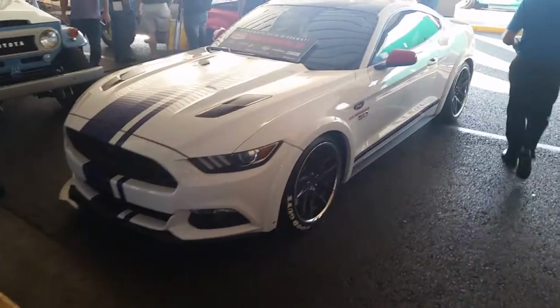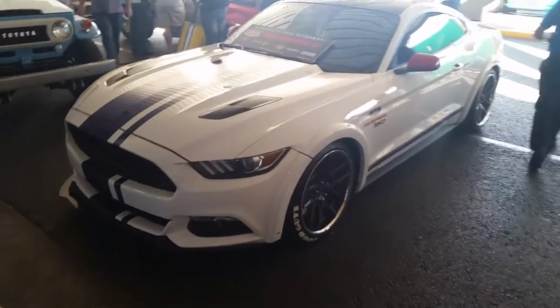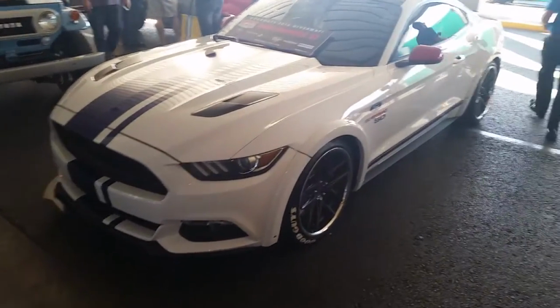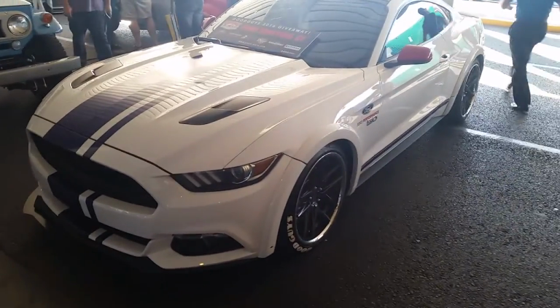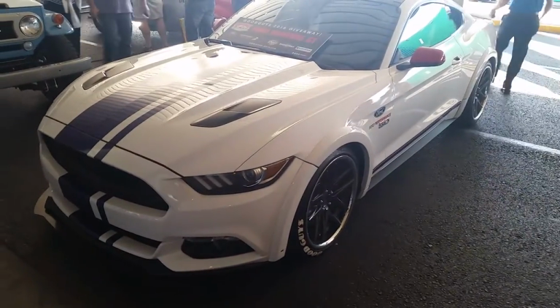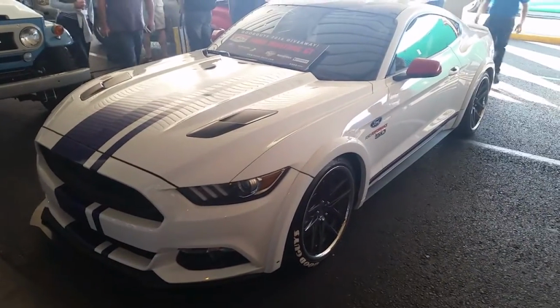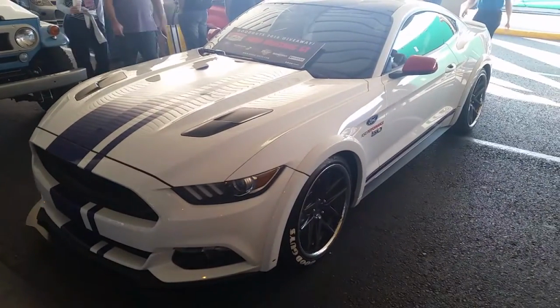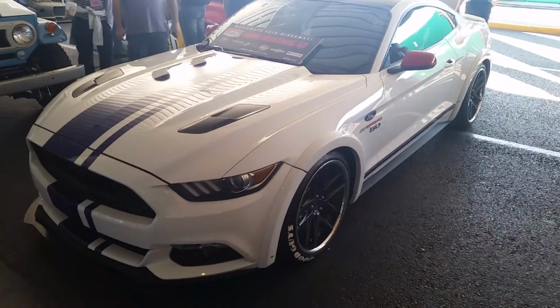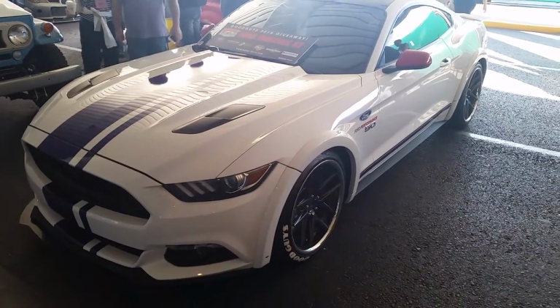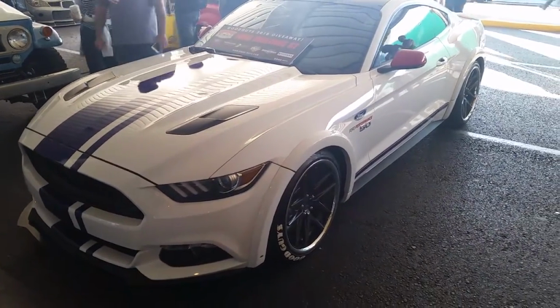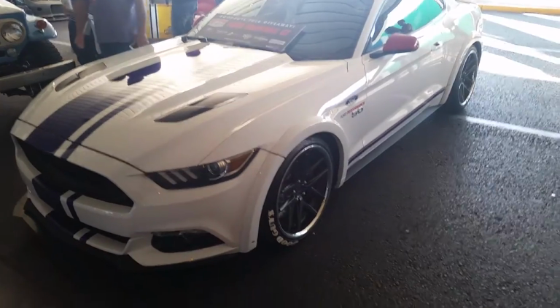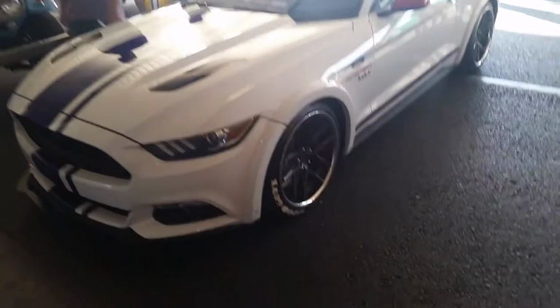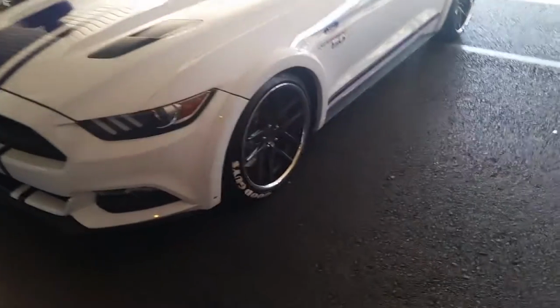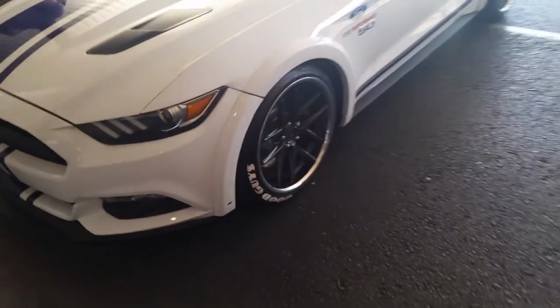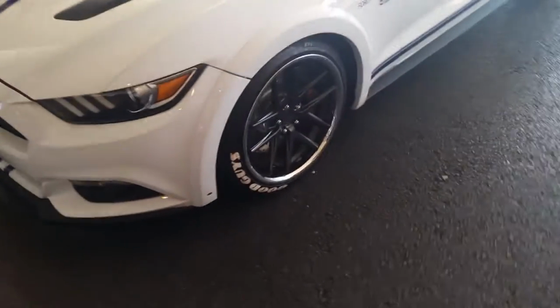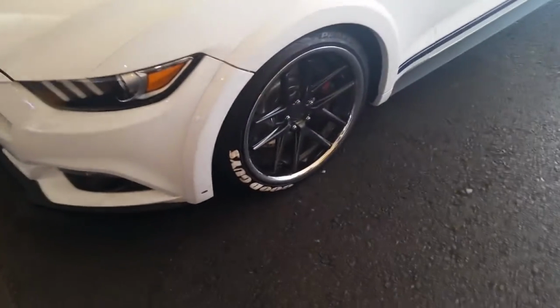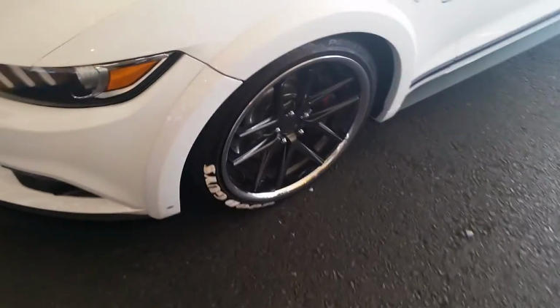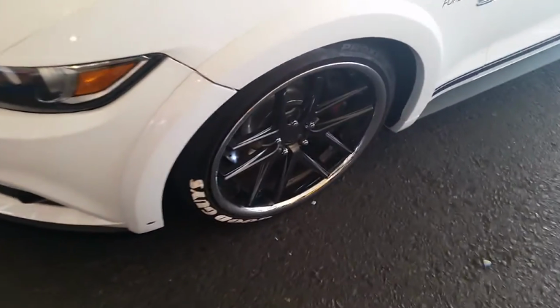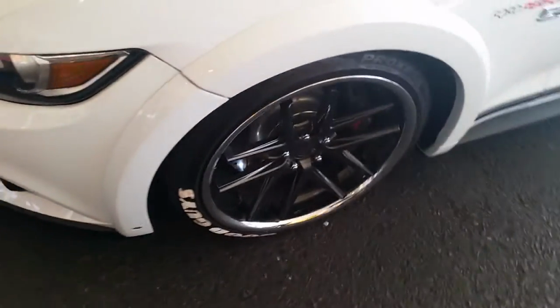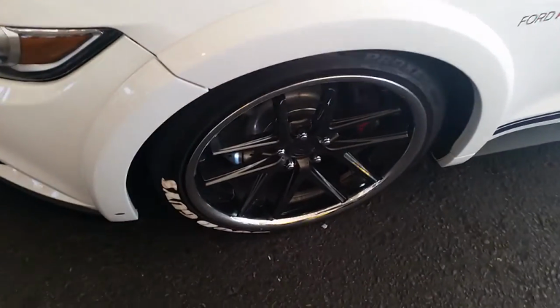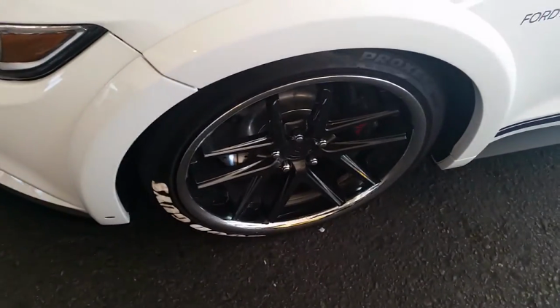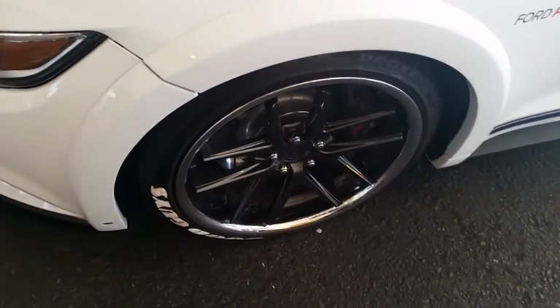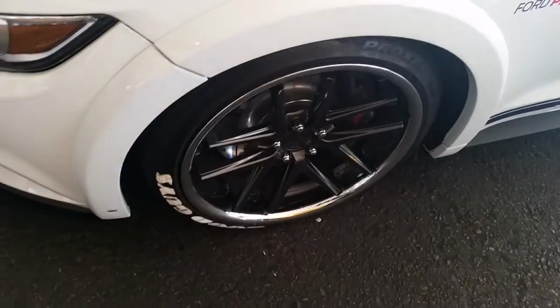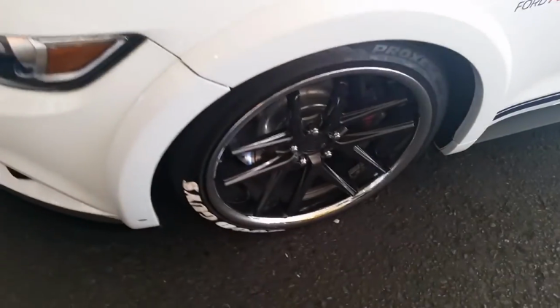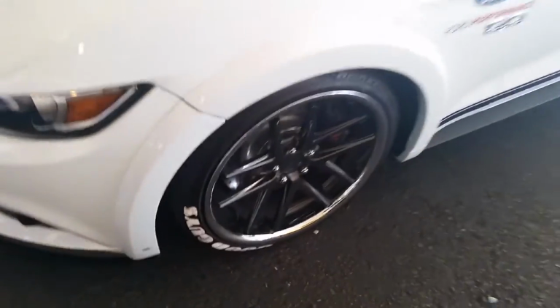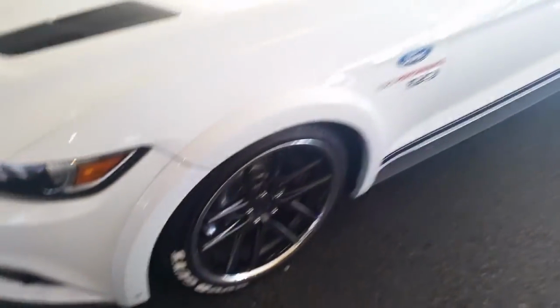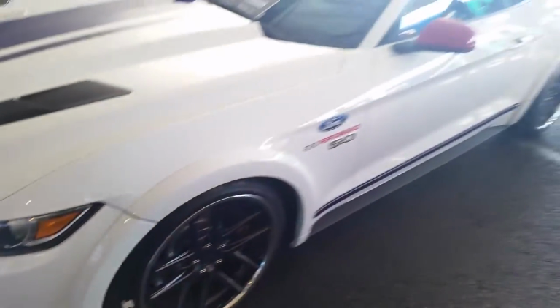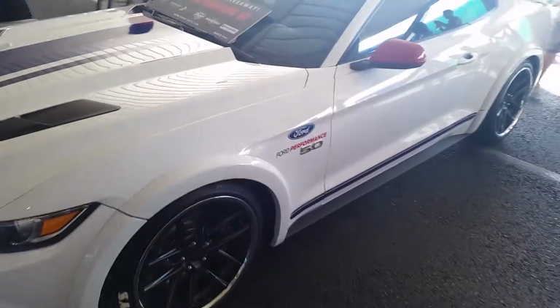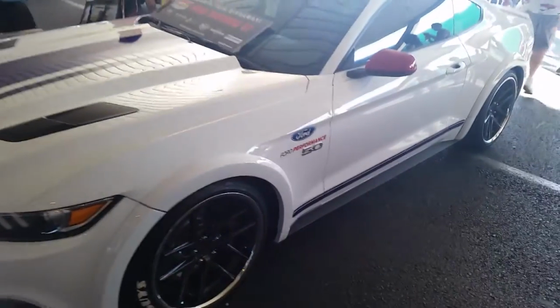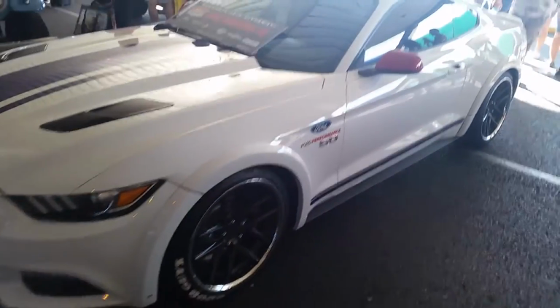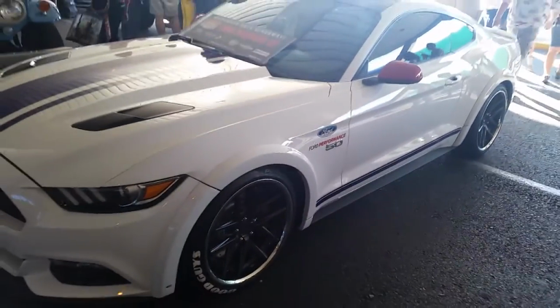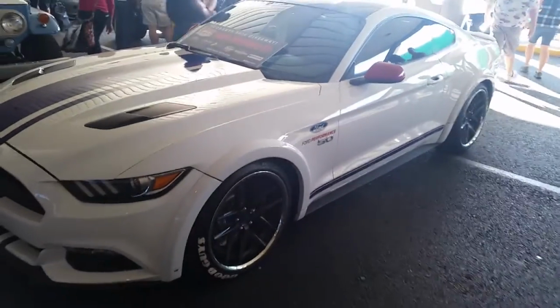Here is a Mustang with a set of Rohana wheels on it — I forget which model this is, but this is the gunmetal with the chrome lip, 20-inch Dagger, with a 10-inch rear running a 295/30/20.